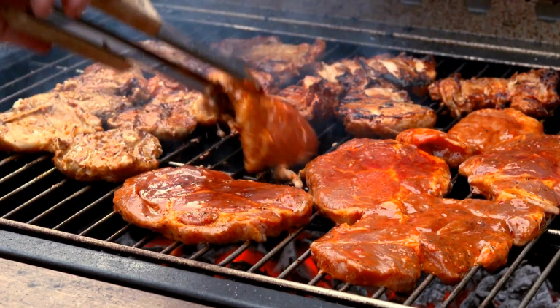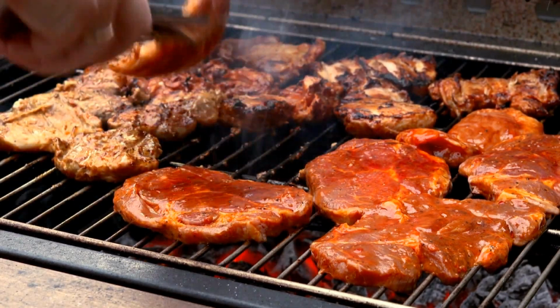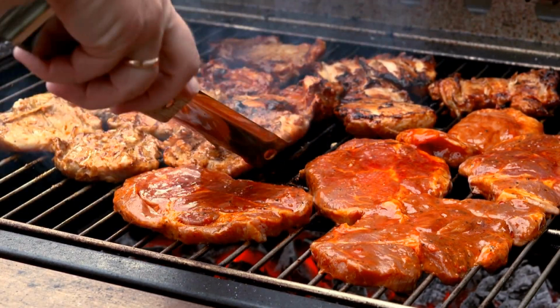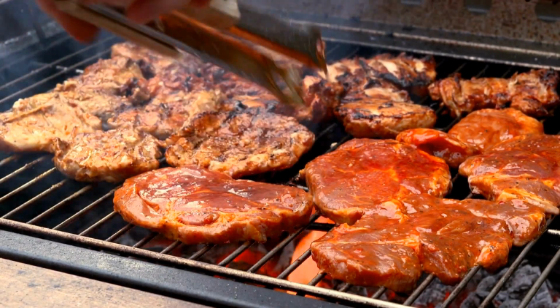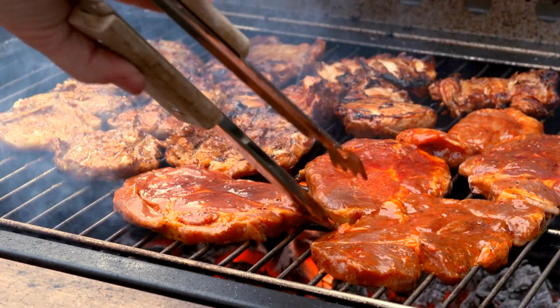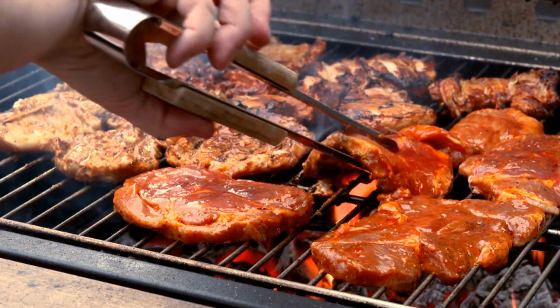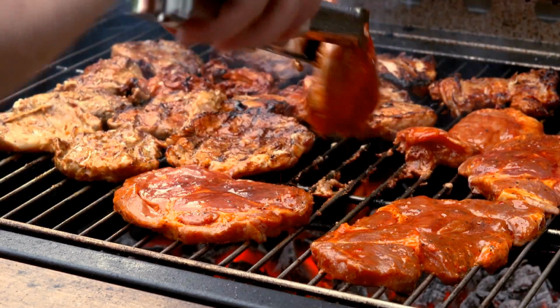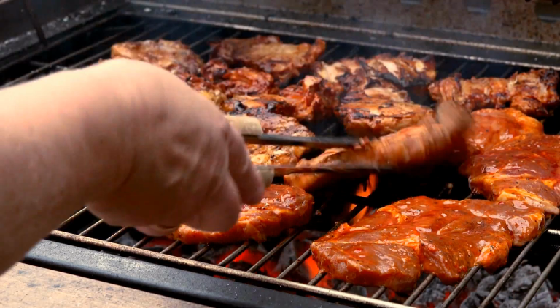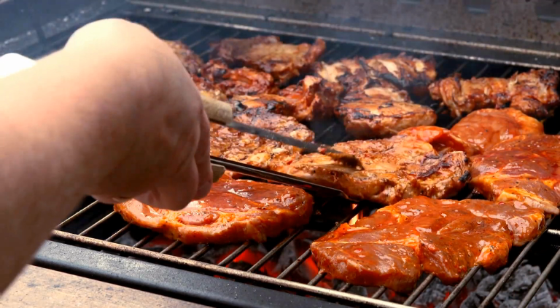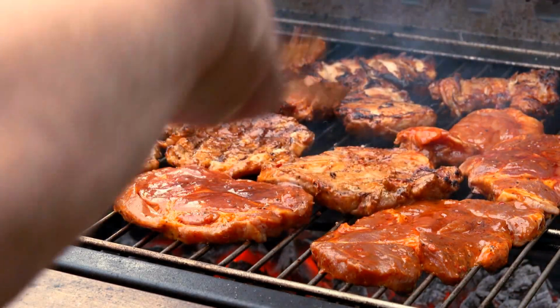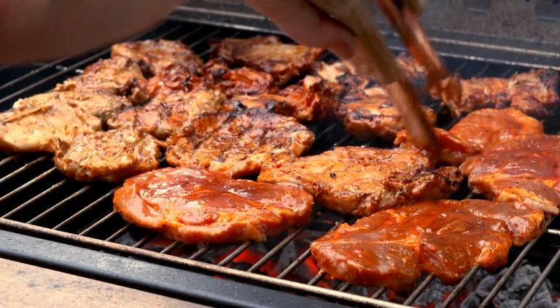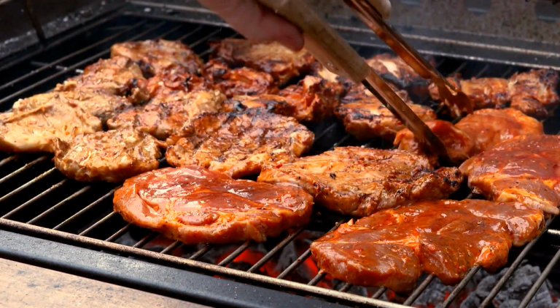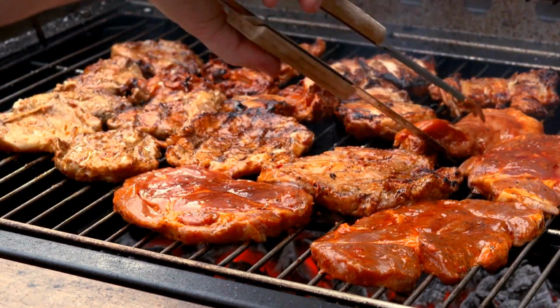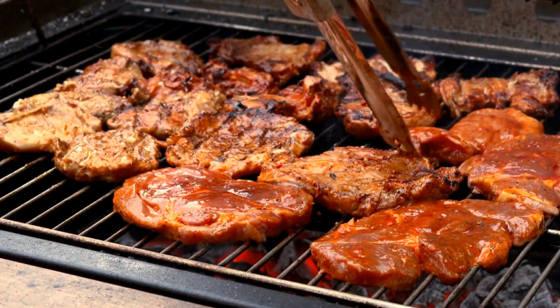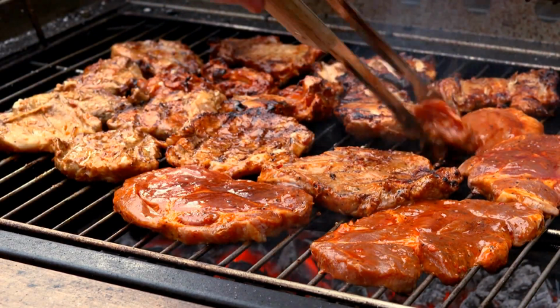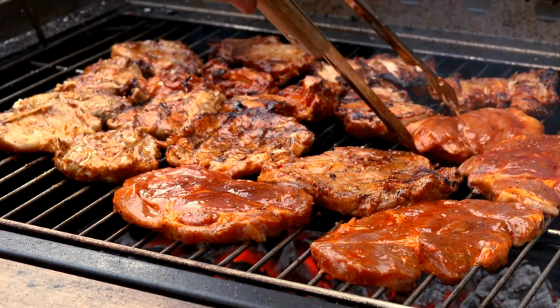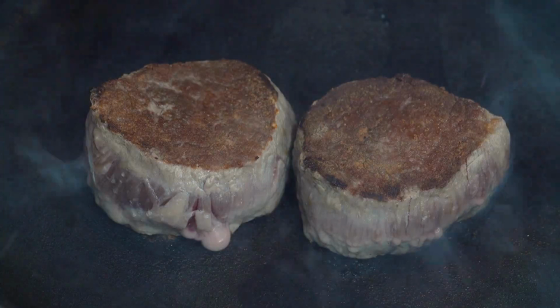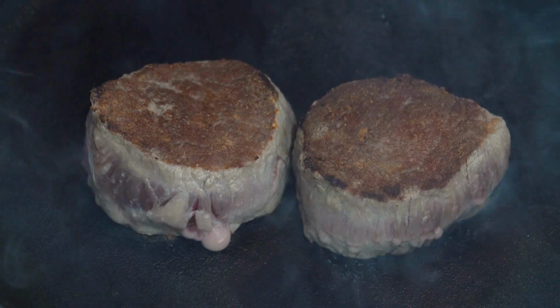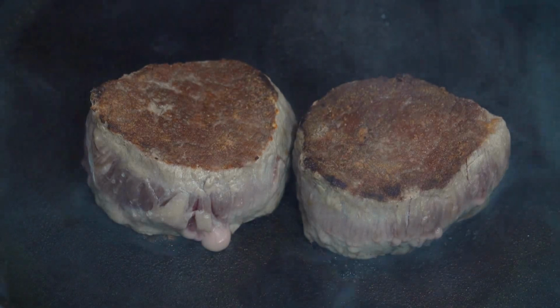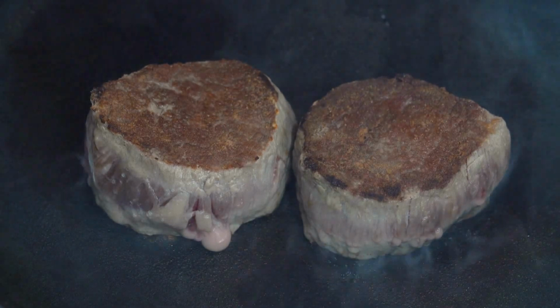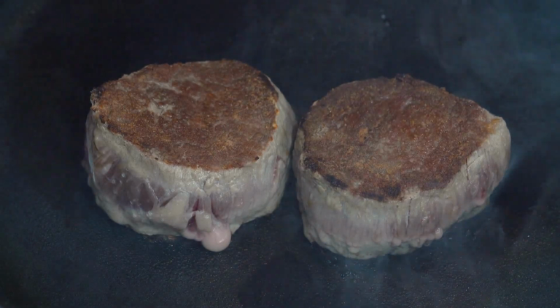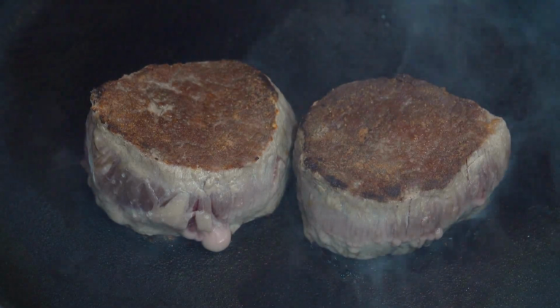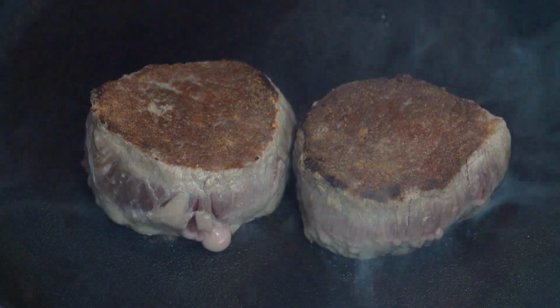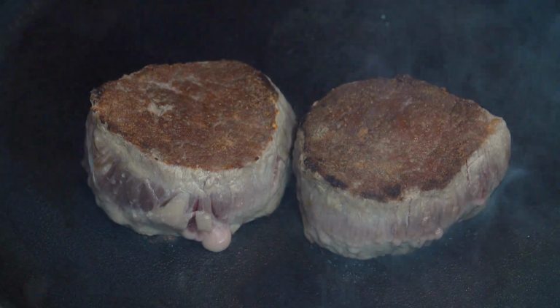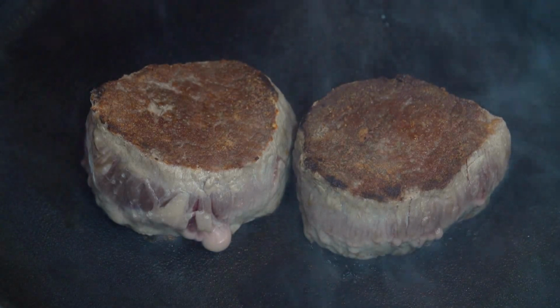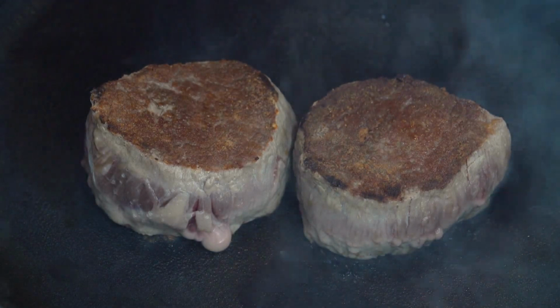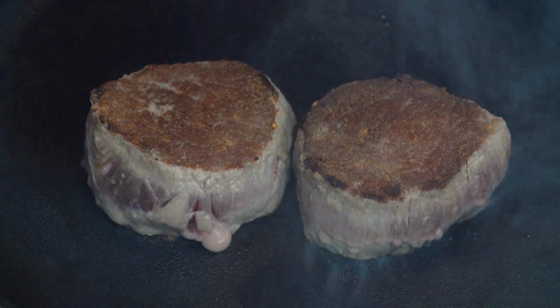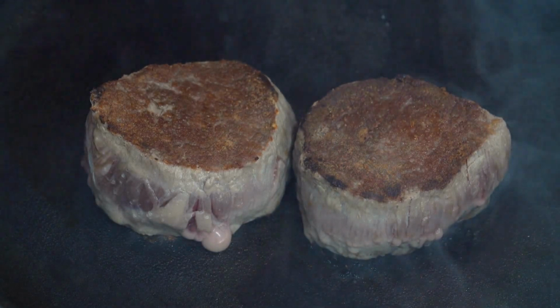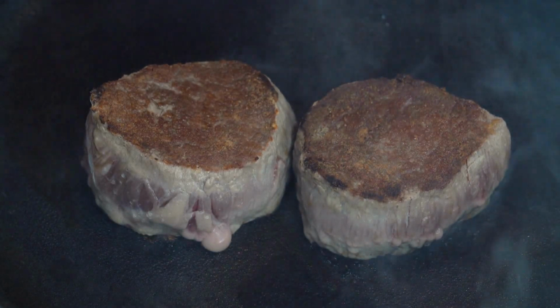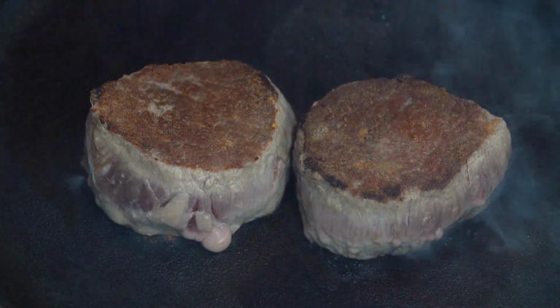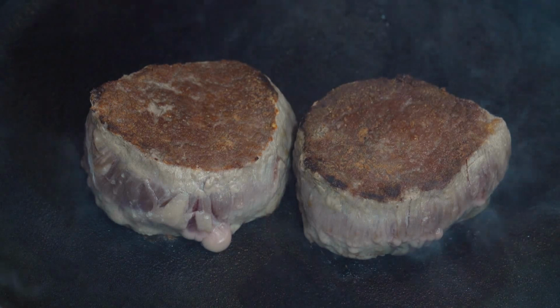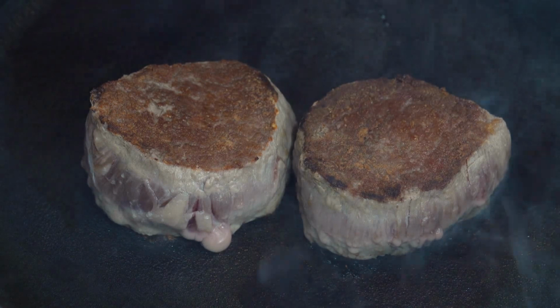If you want to cook a tender meat, you must choose the right meat. It should be a meat that has been rested for at least three days and is free of nerves. You should marinate it well and let it sit for a minimum of three hours.